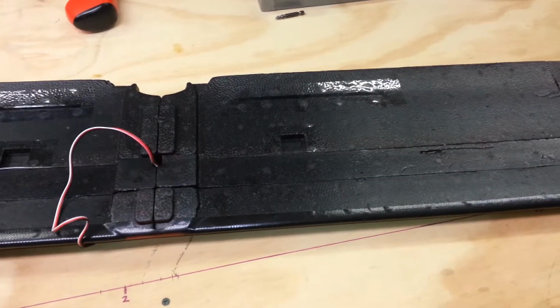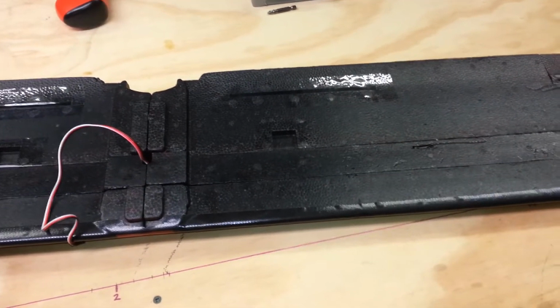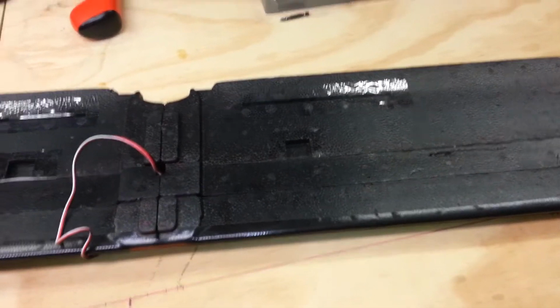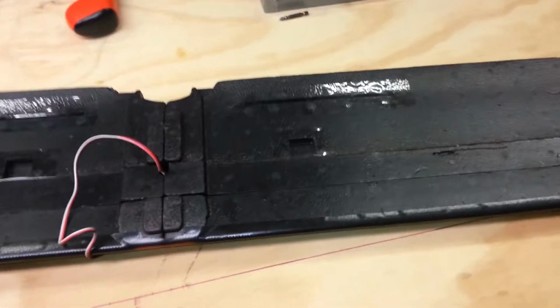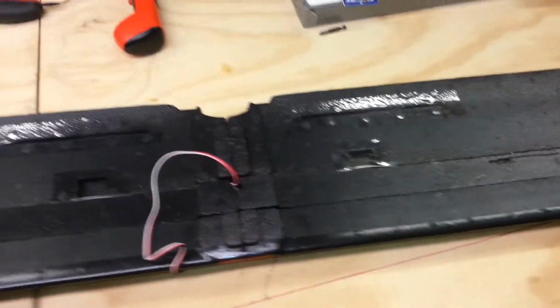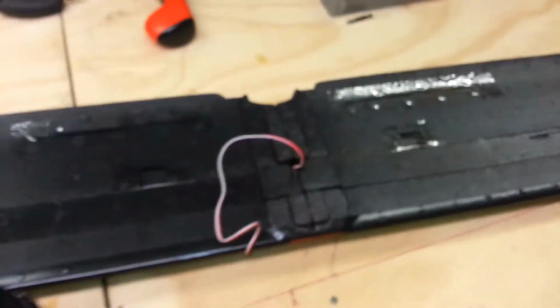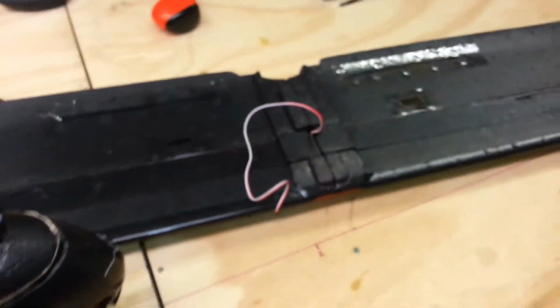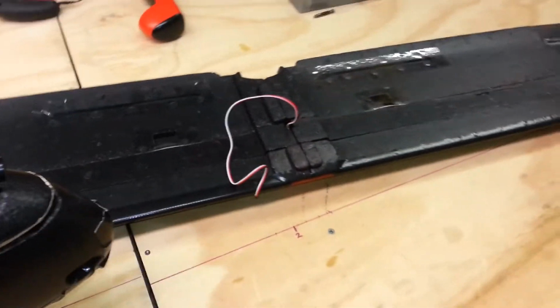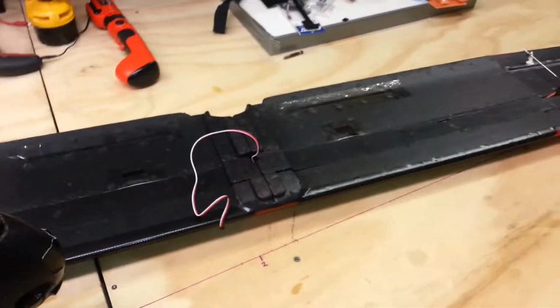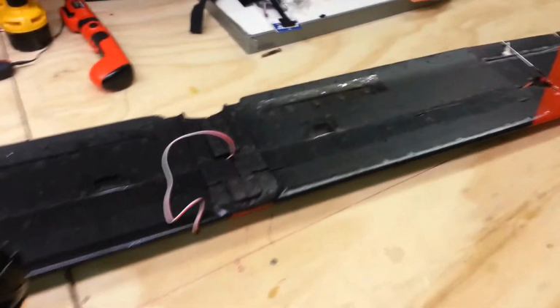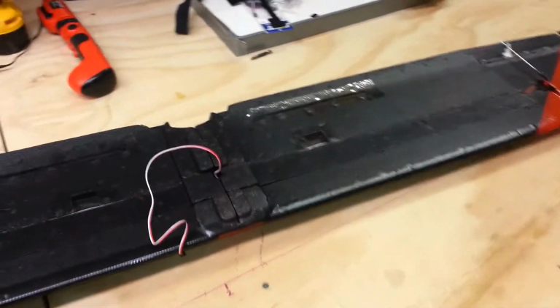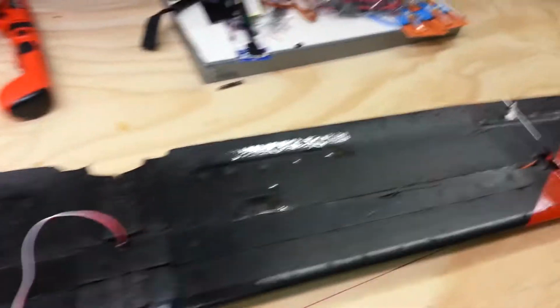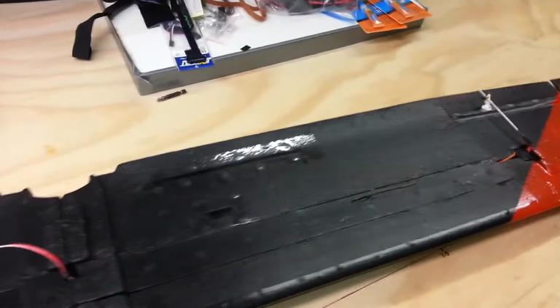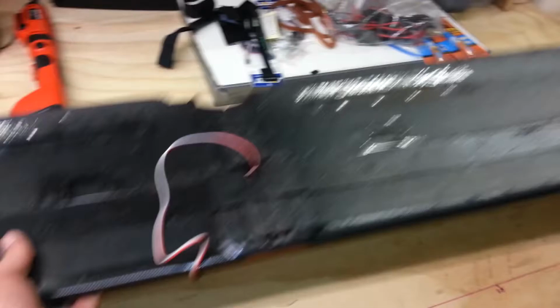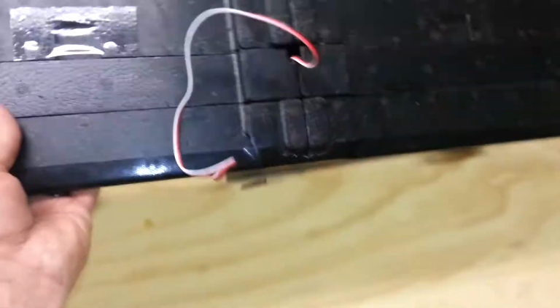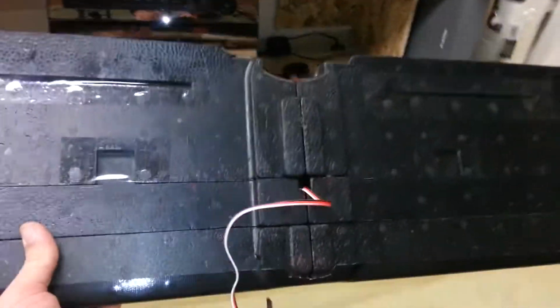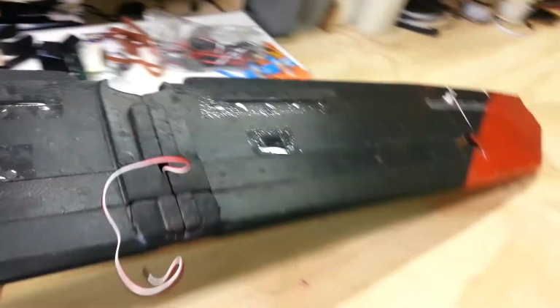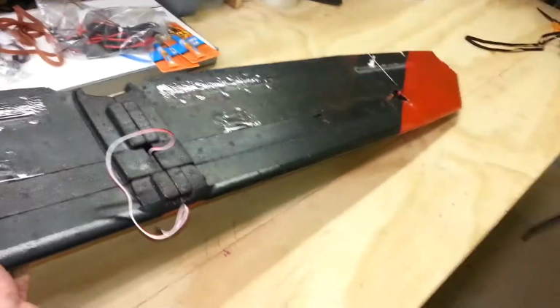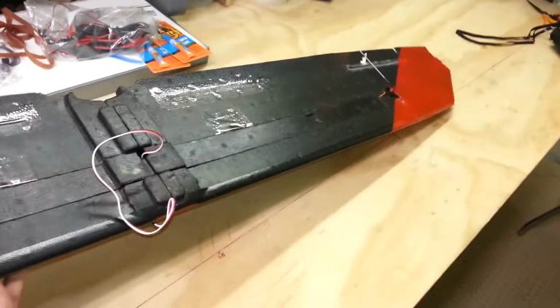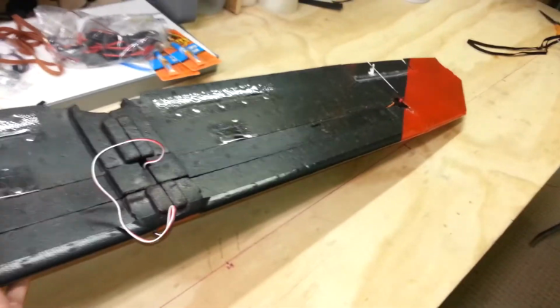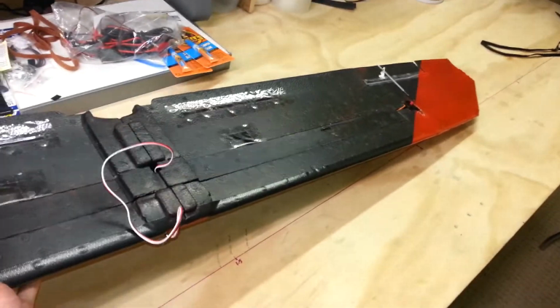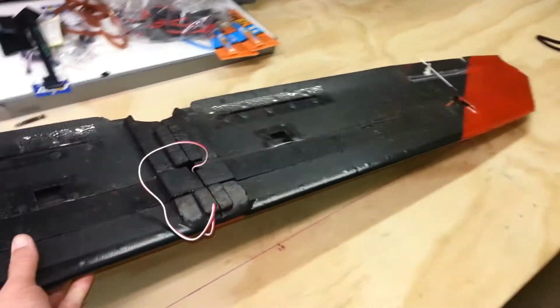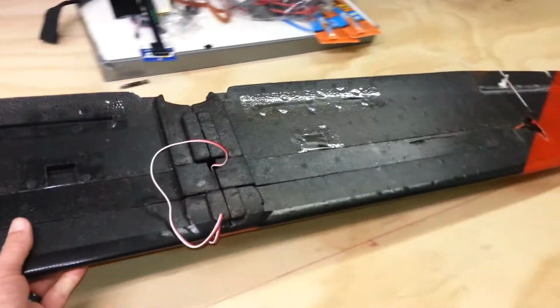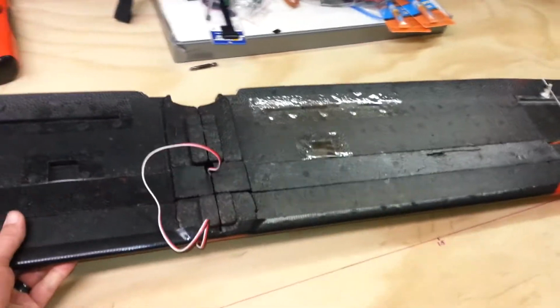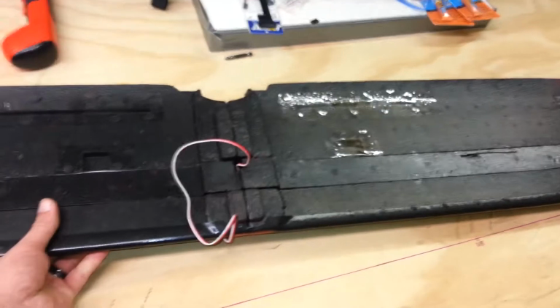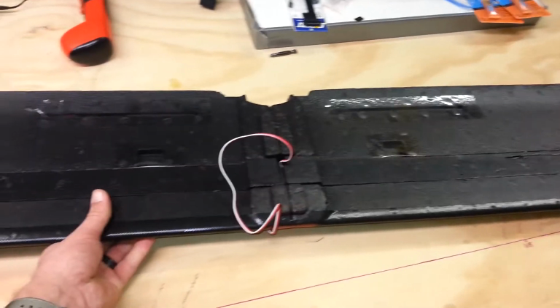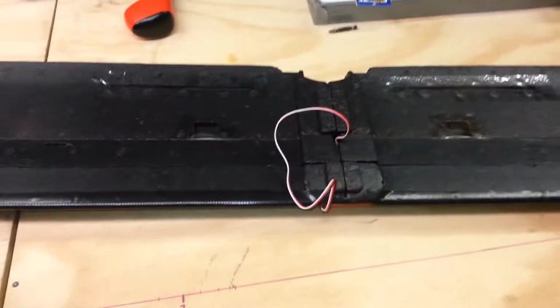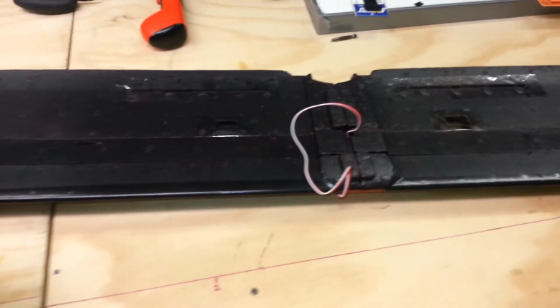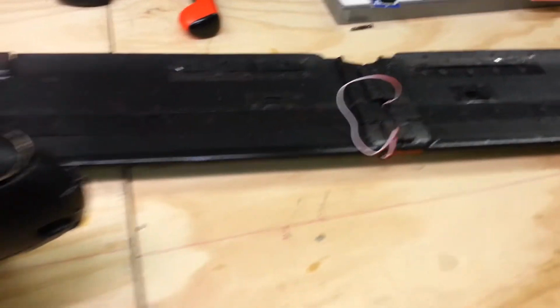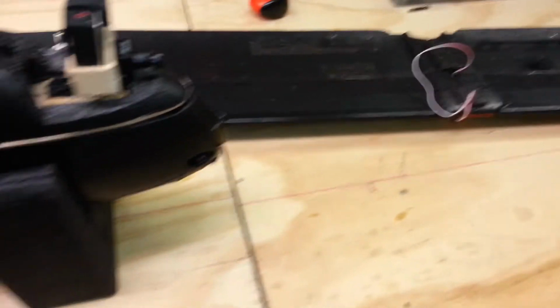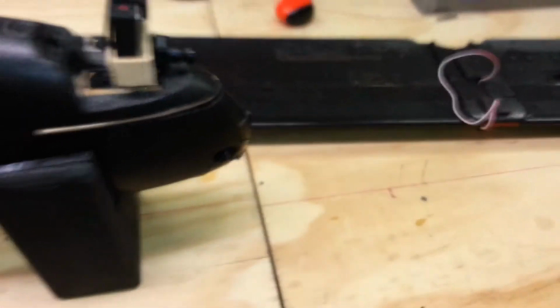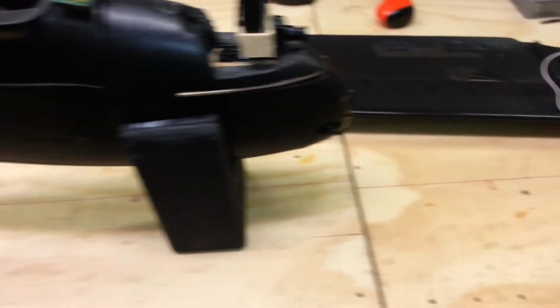I put some tape over the flap holes that come with it — I don't have flaps just yet, maybe in the future. This wing is extremely sturdy, it's hardly bending at all, and we'll see how it does once we get it up in the air.